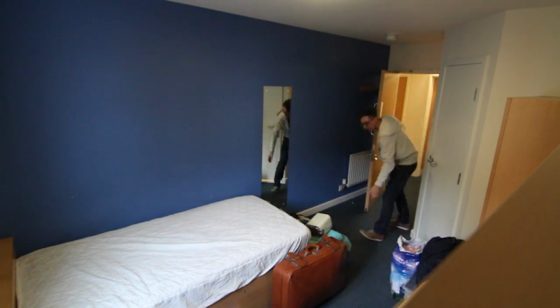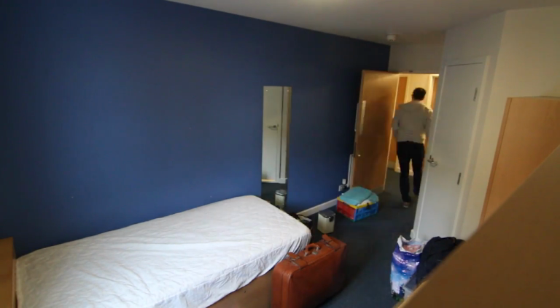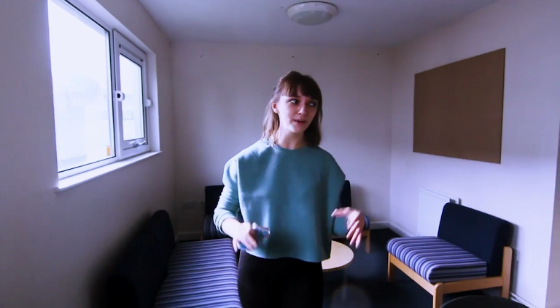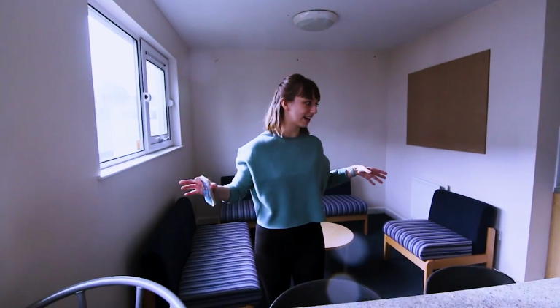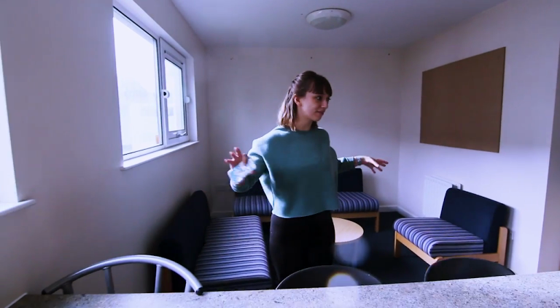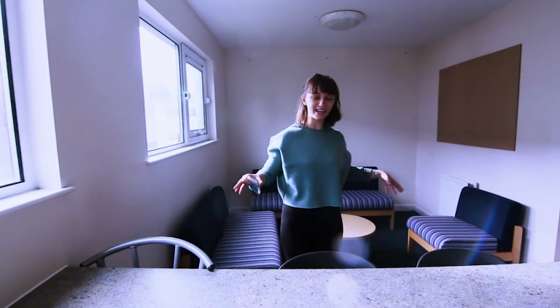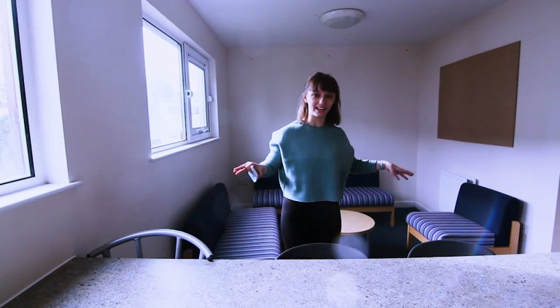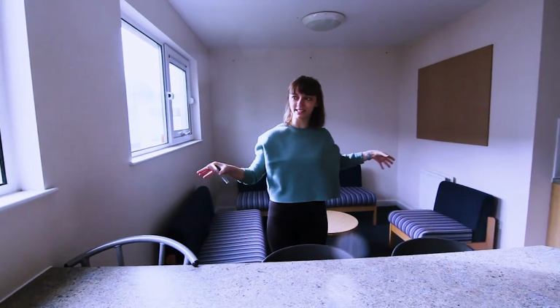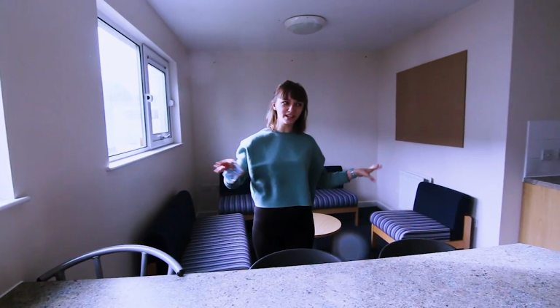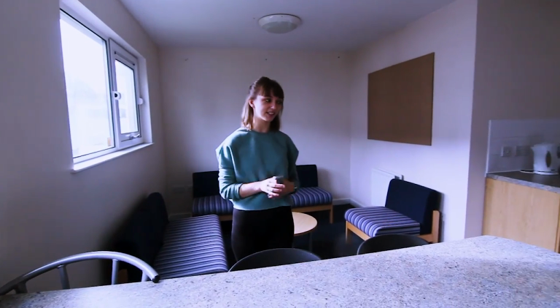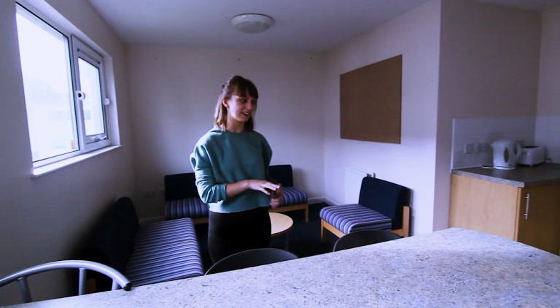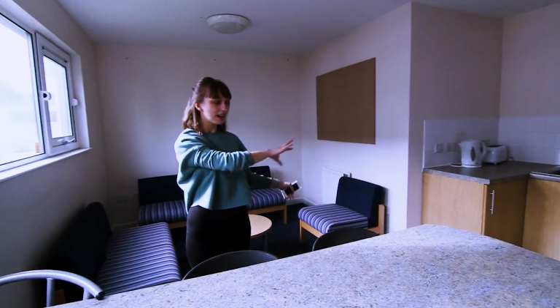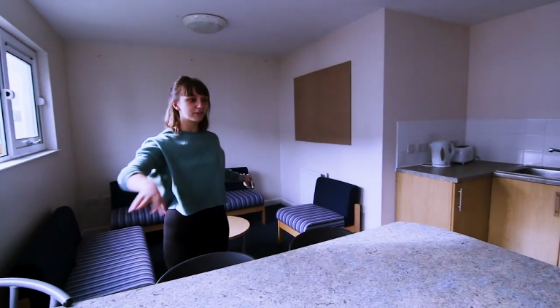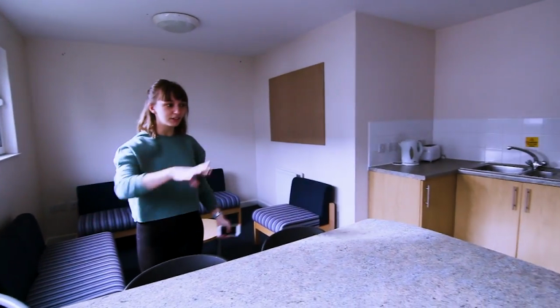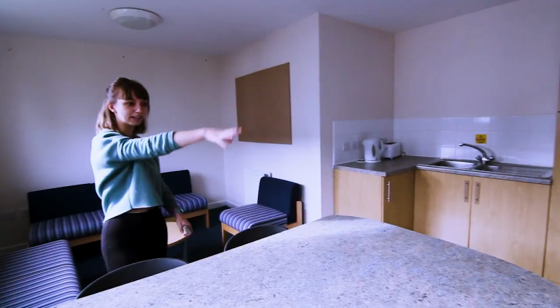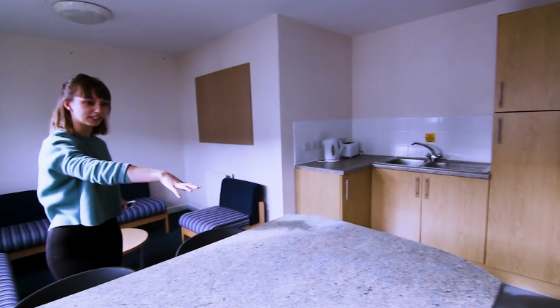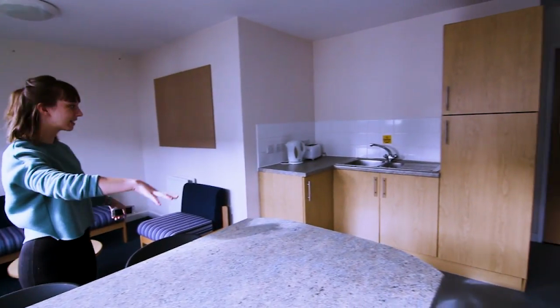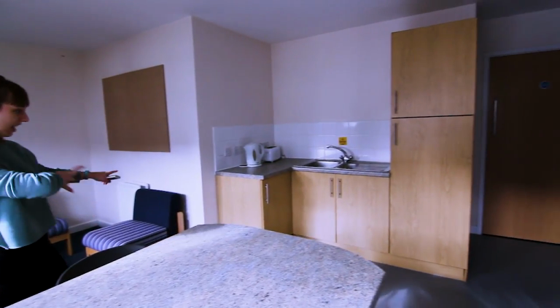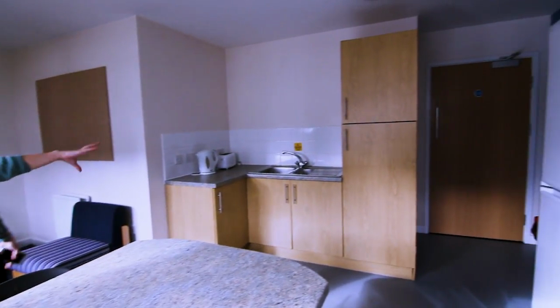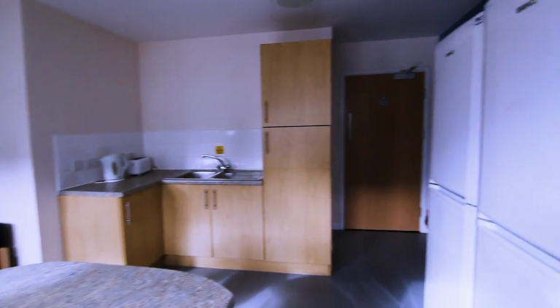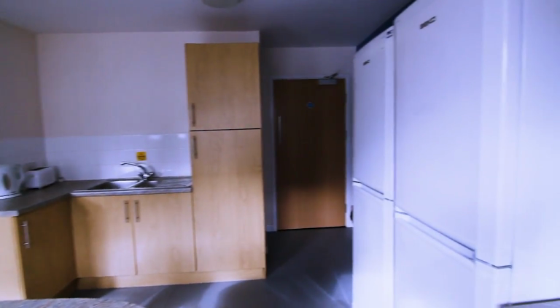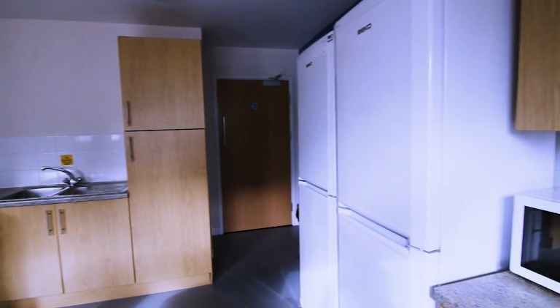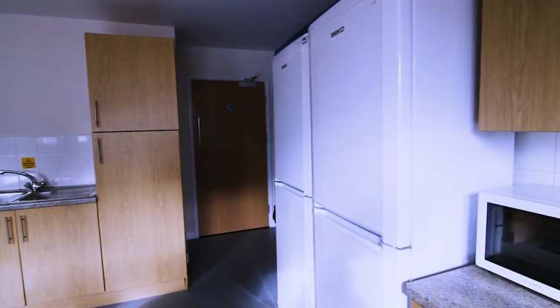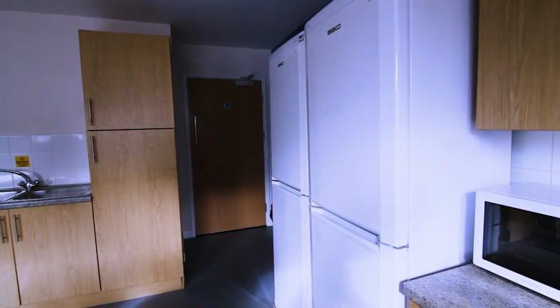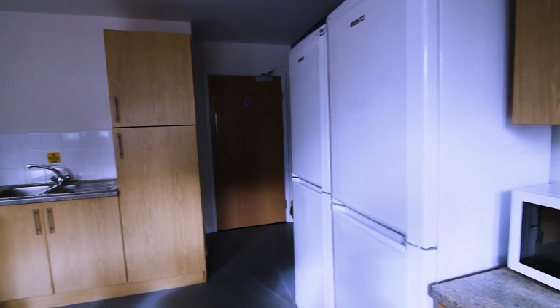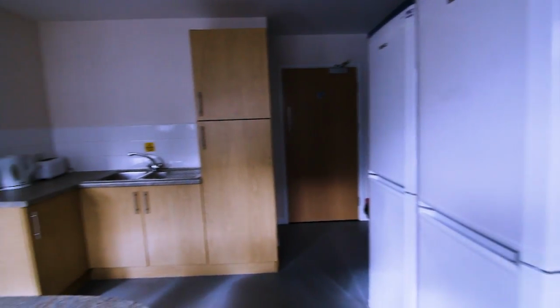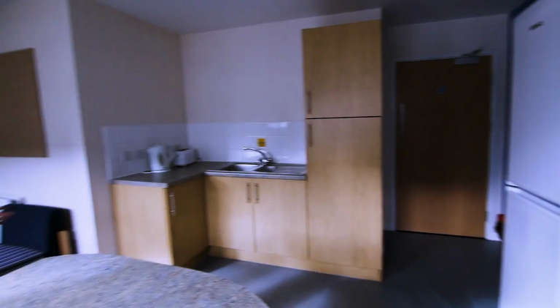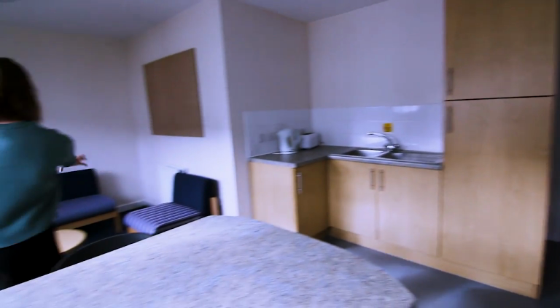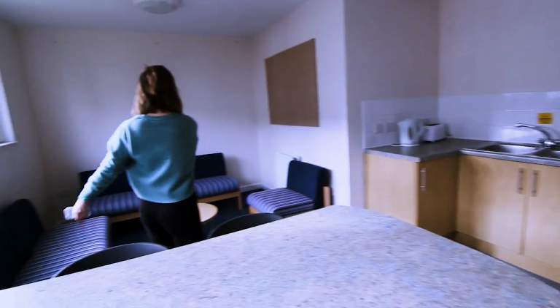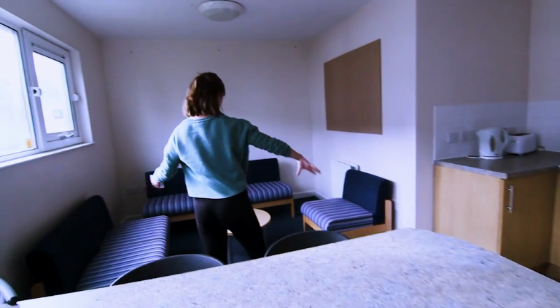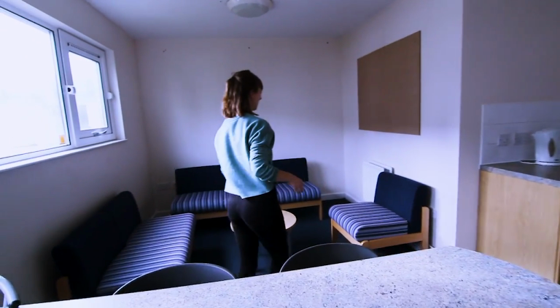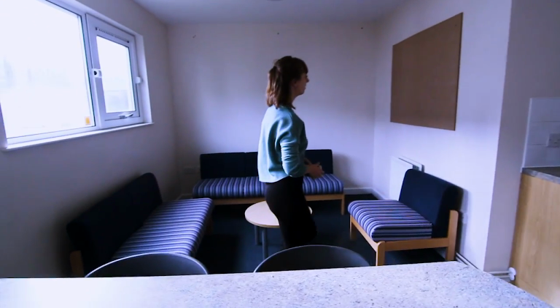So we're in the kitchen now, which is really big. There's only six of us in the flat and we've got two big fridges and a load of cupboard space, and then all this soft seating area.